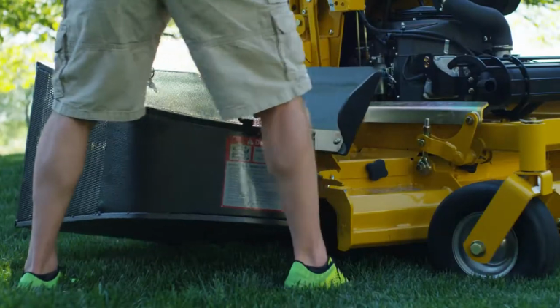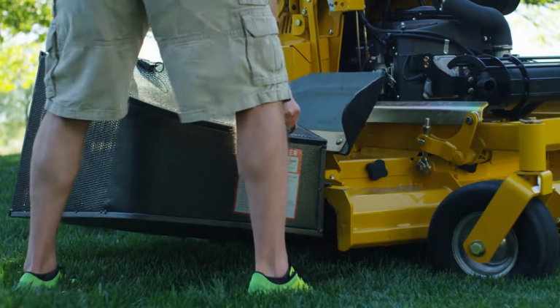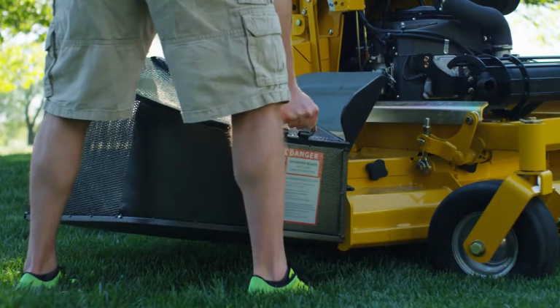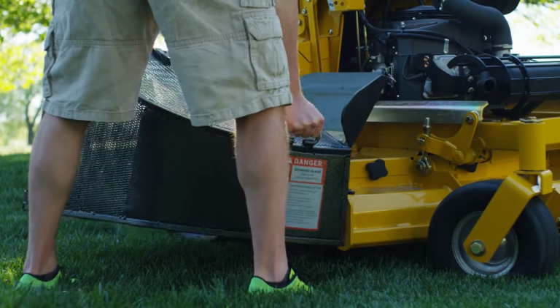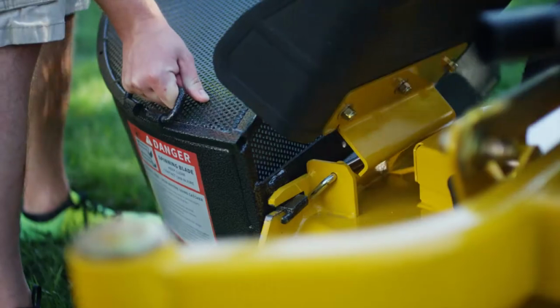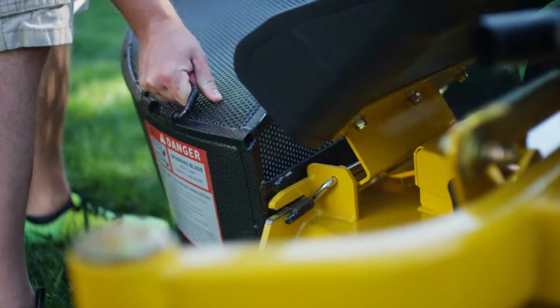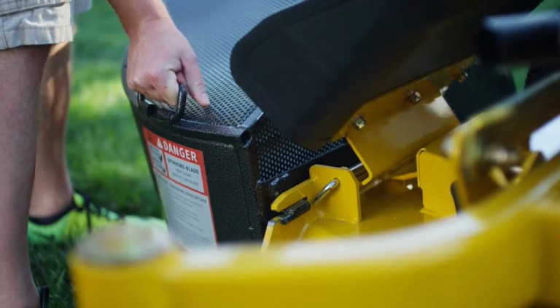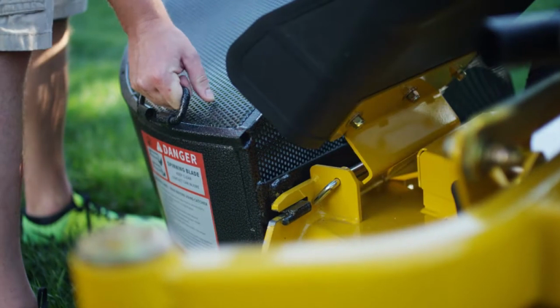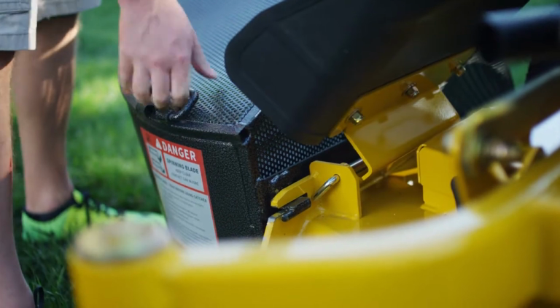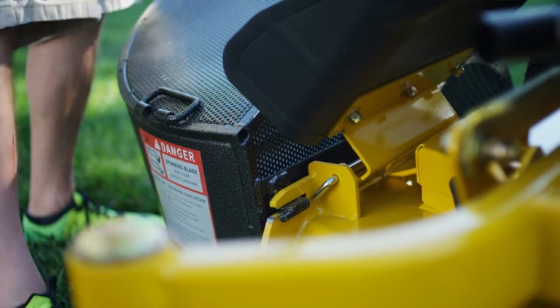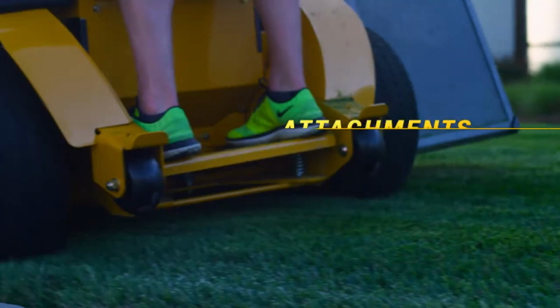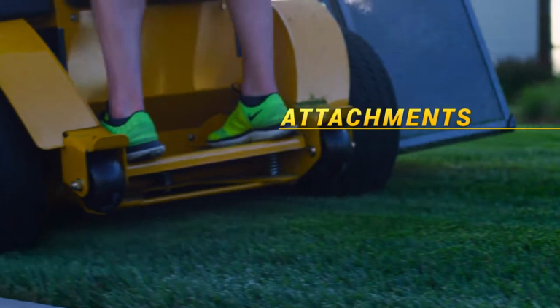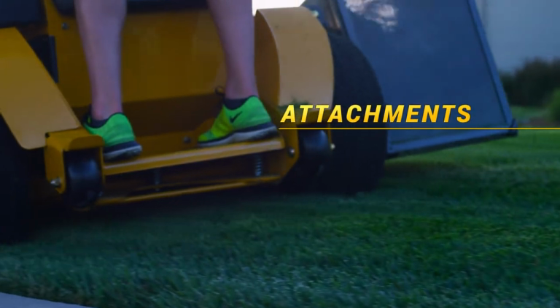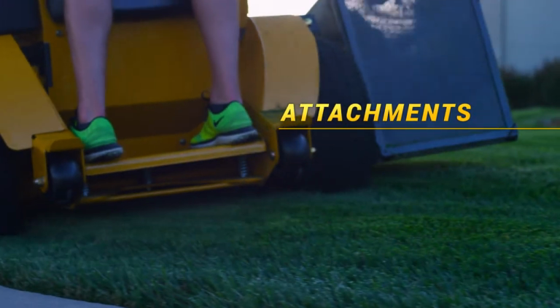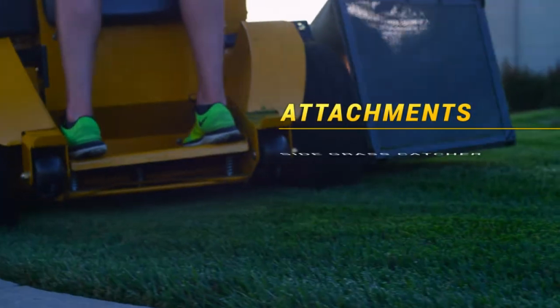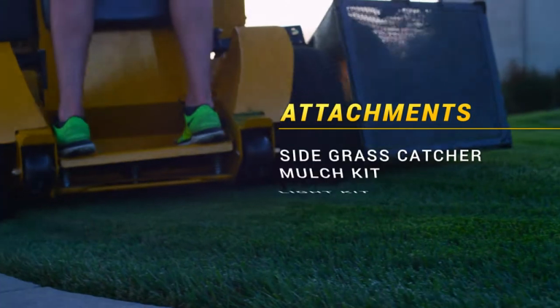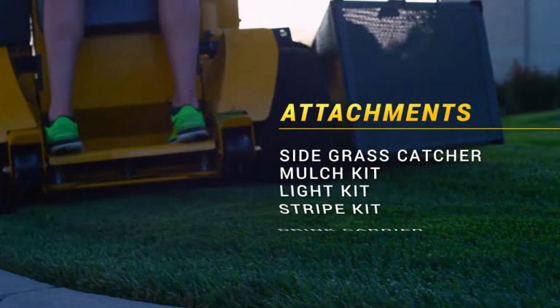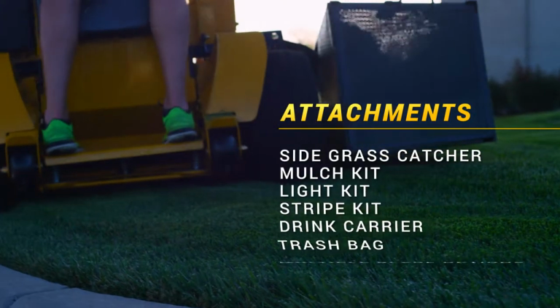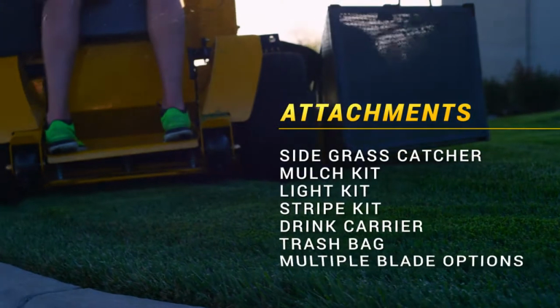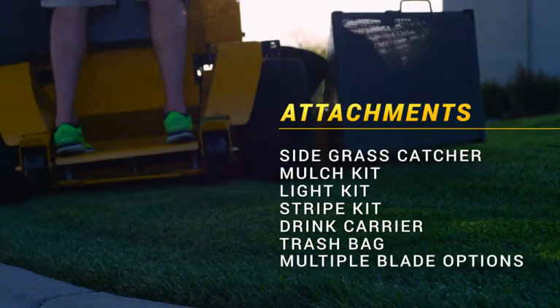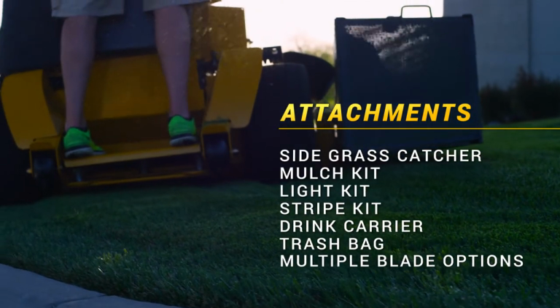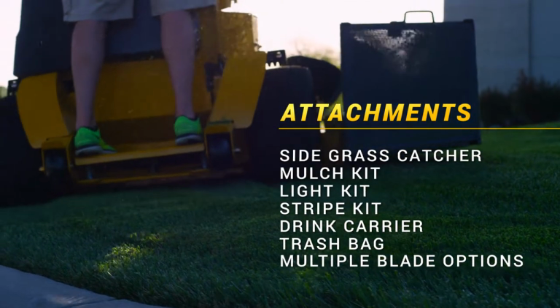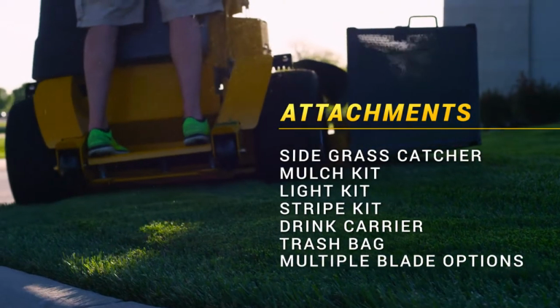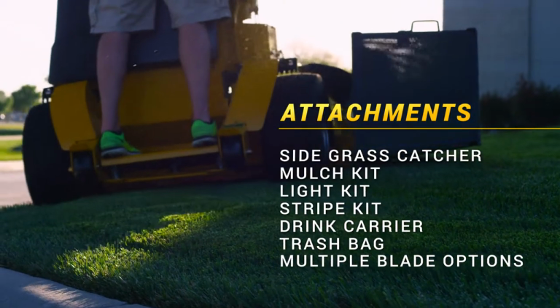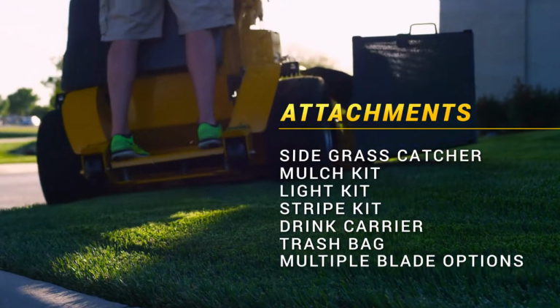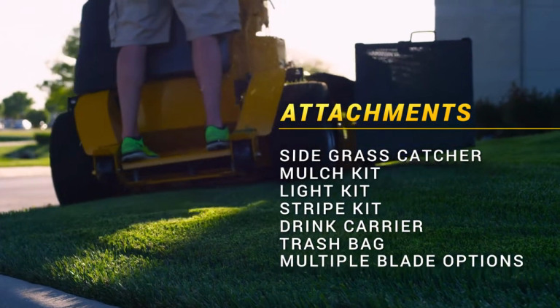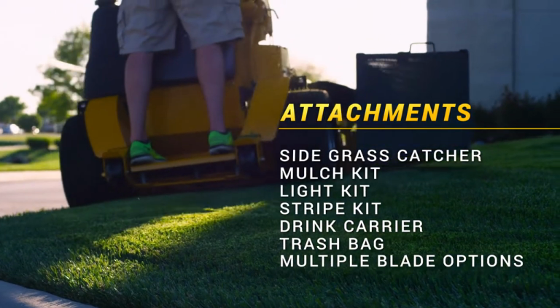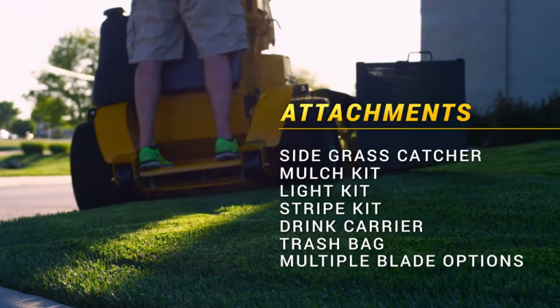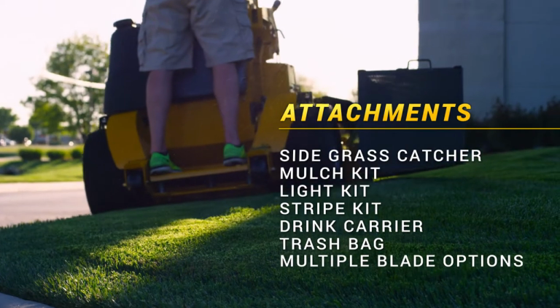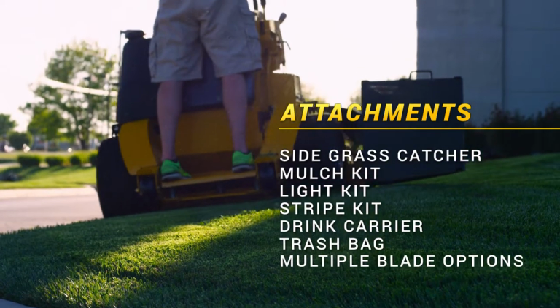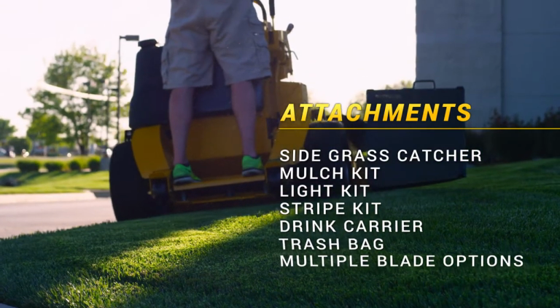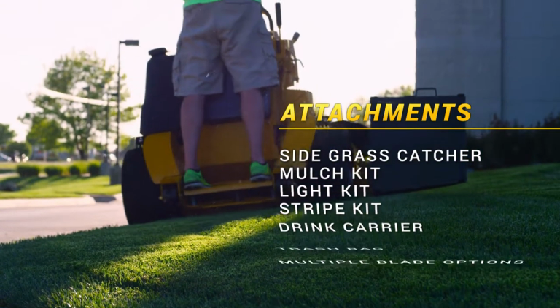Add versatility with attachments including a side grass catcher, mulch kit, light kit, stripe kit, drink carrier, trash bag, and multiple blade options.